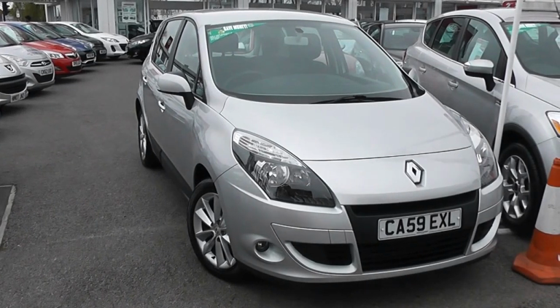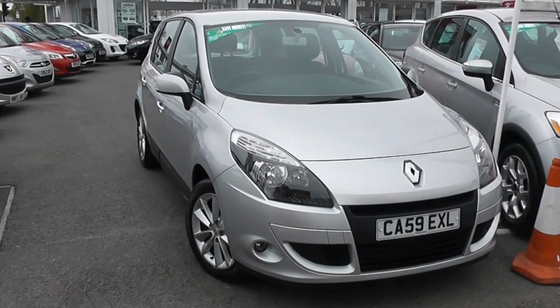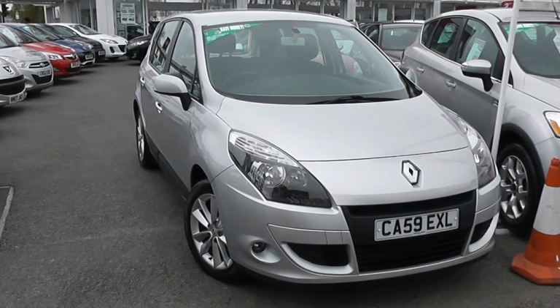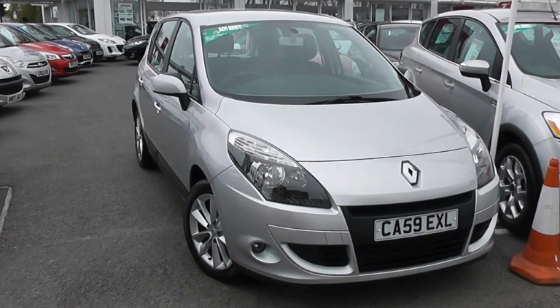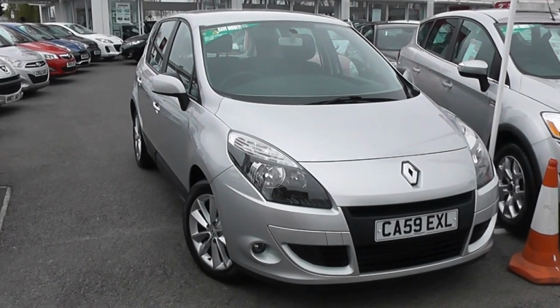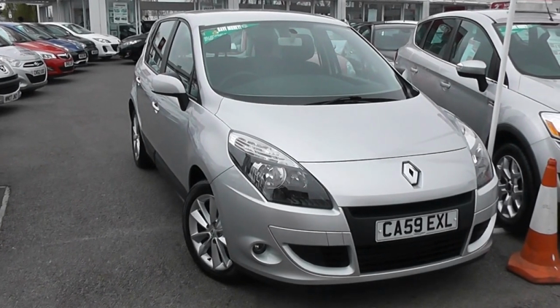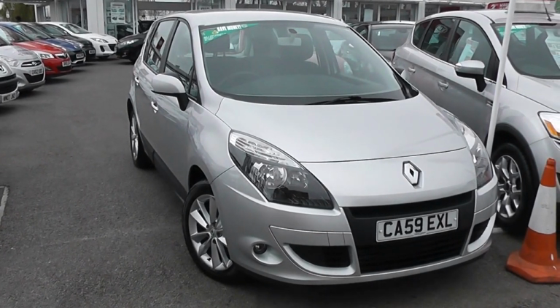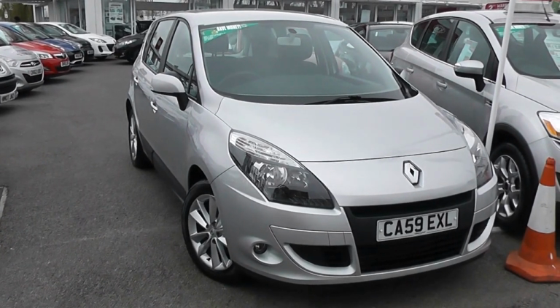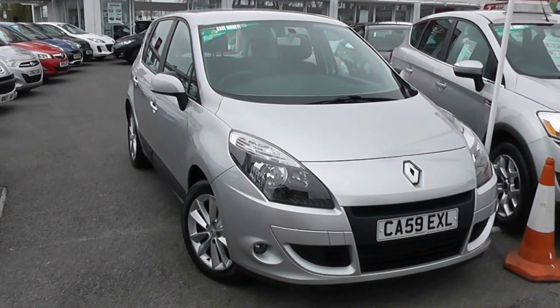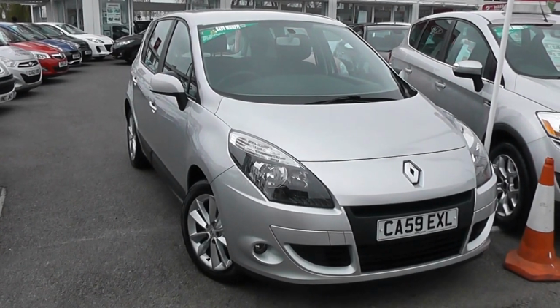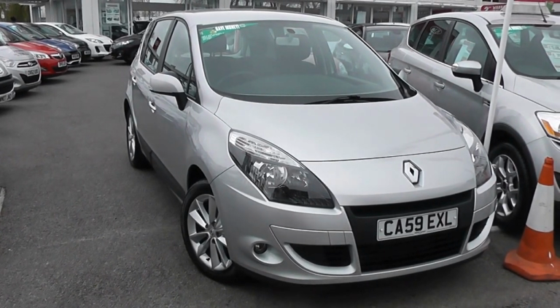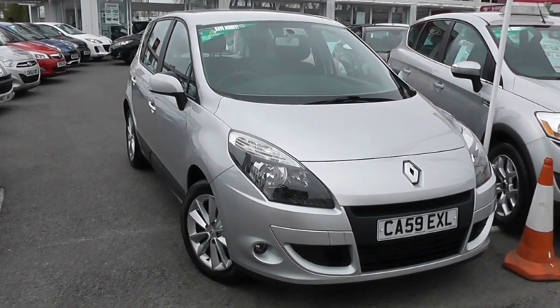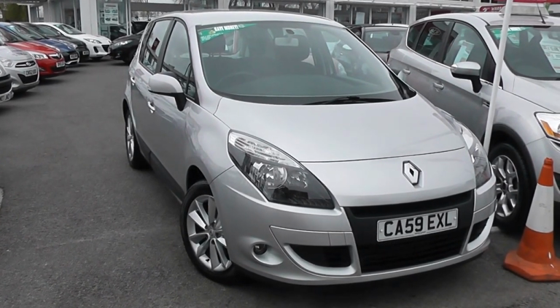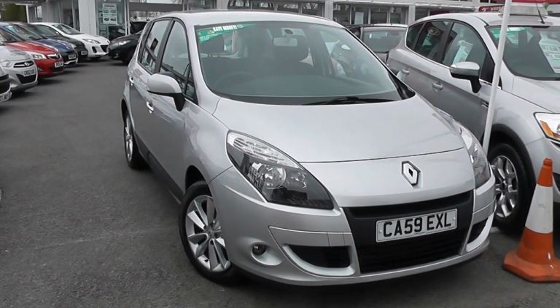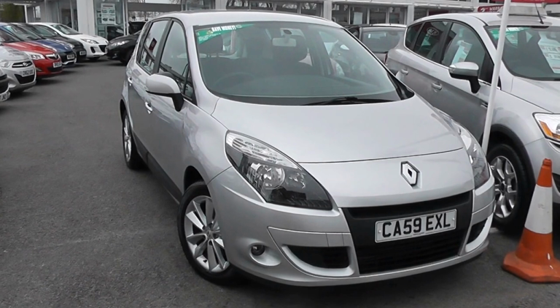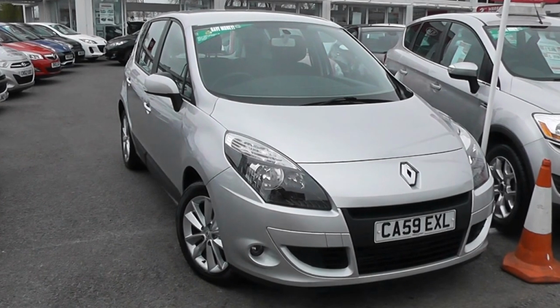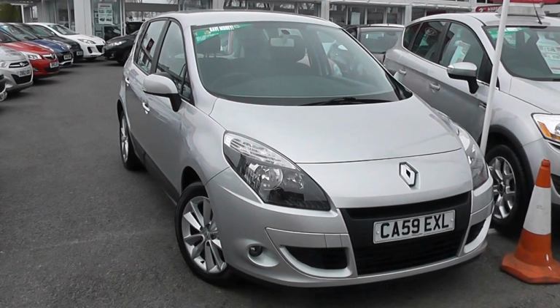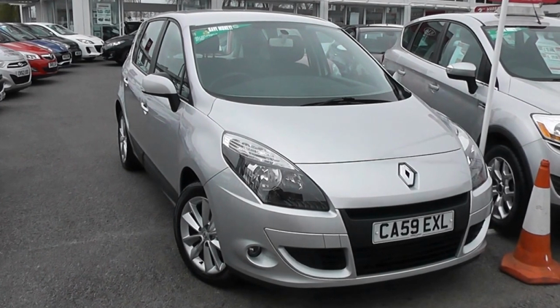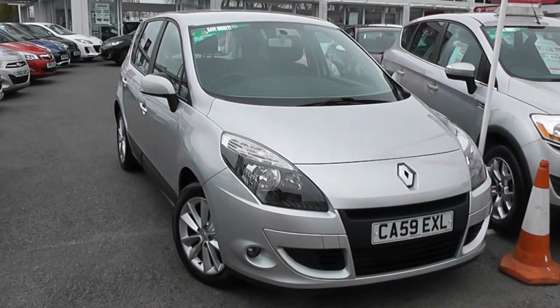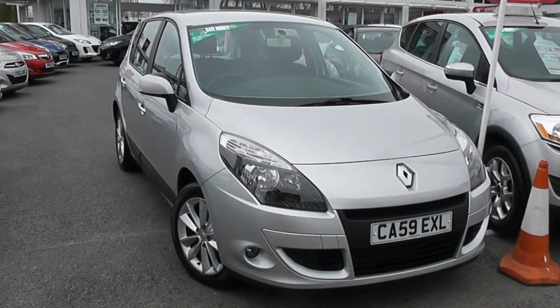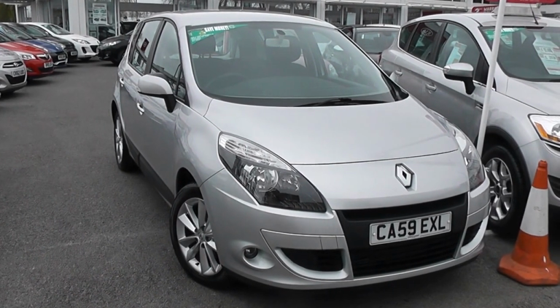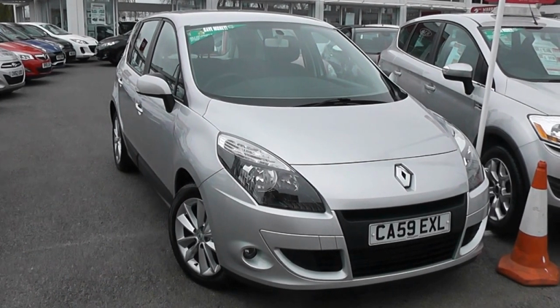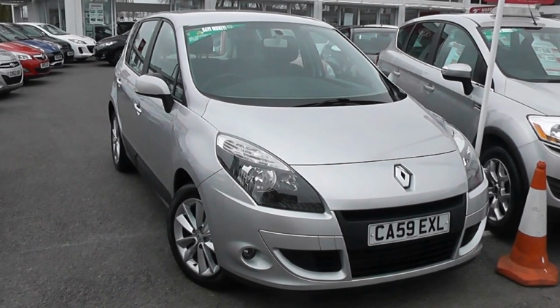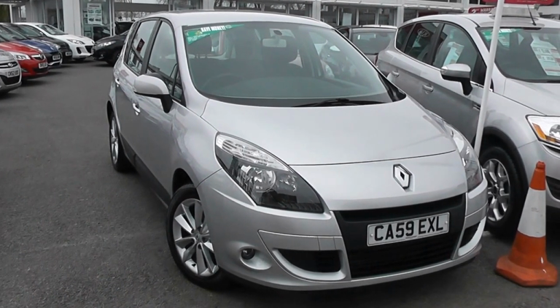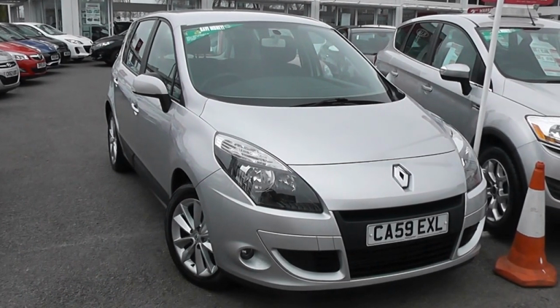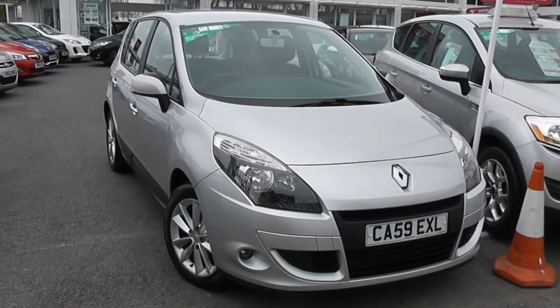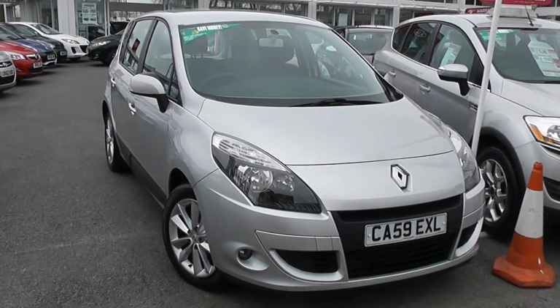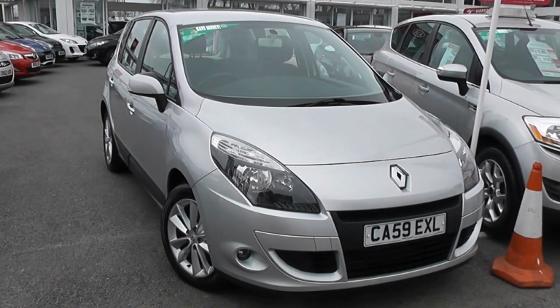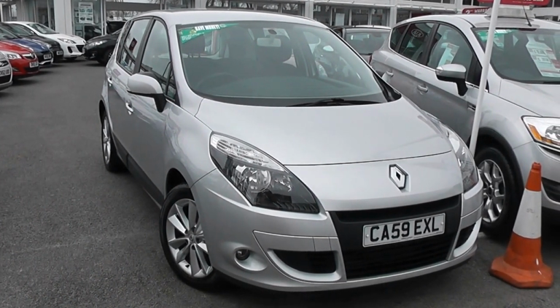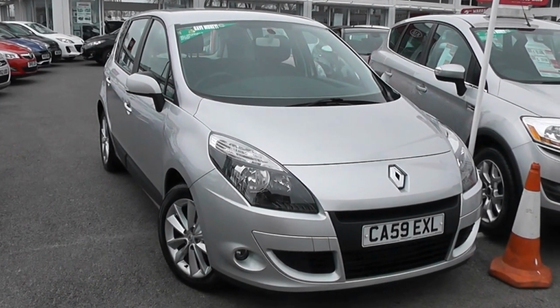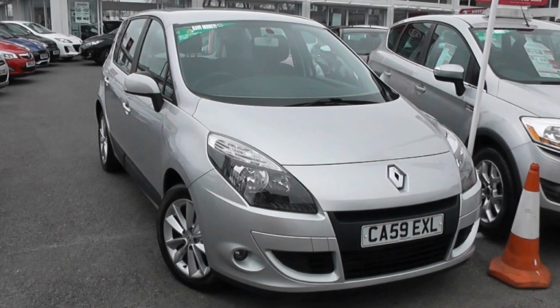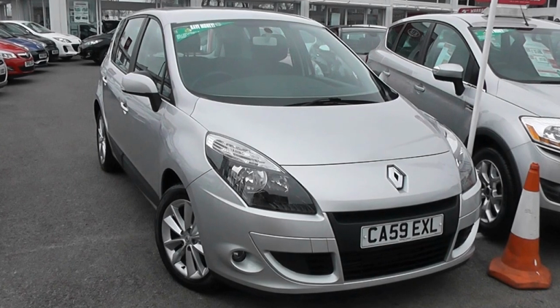Welcome to Wessex Garages Used Cars Online, who have the Renault Scenic iMusic. This car is registered to a 59 plate. It's a 1.5 litre diesel with a manual transmission, and it's finished in silver.